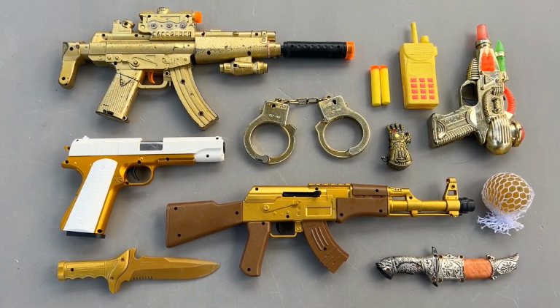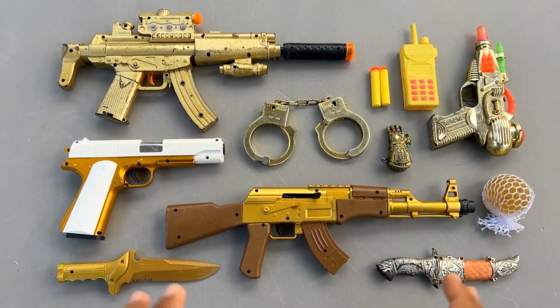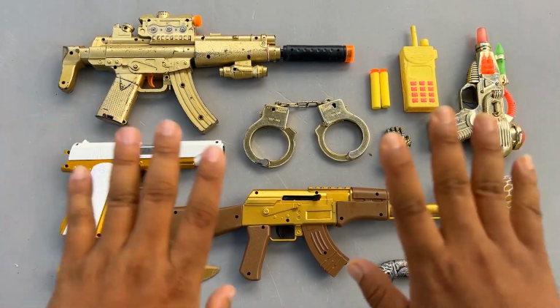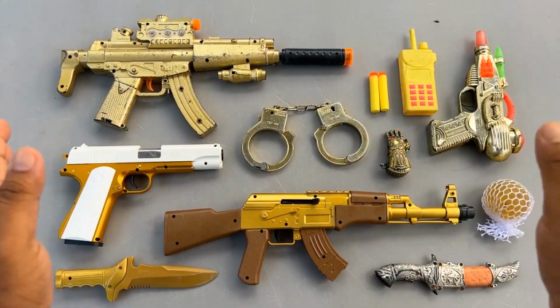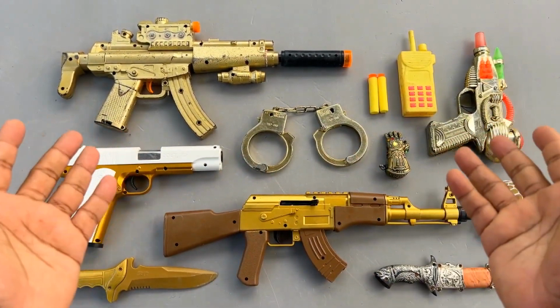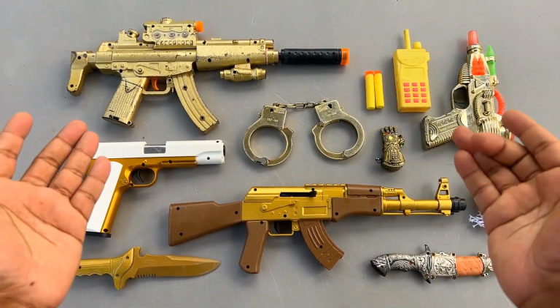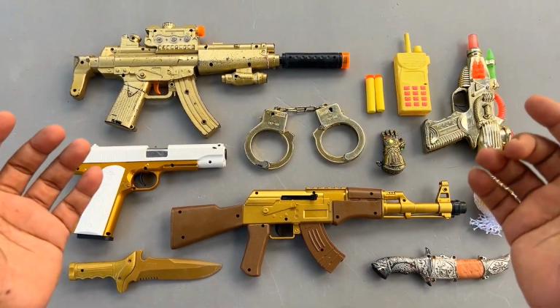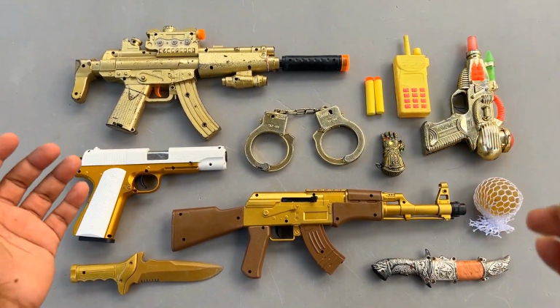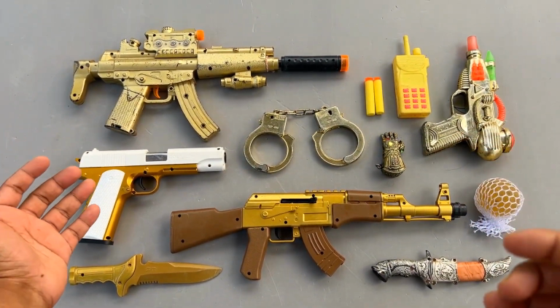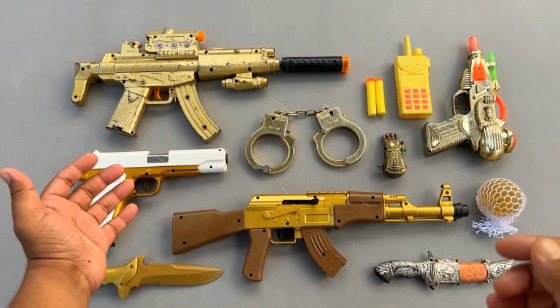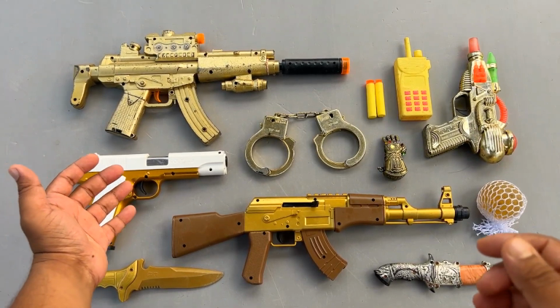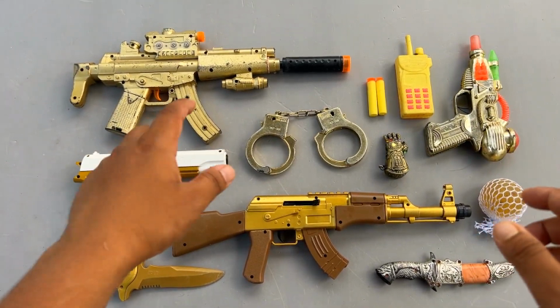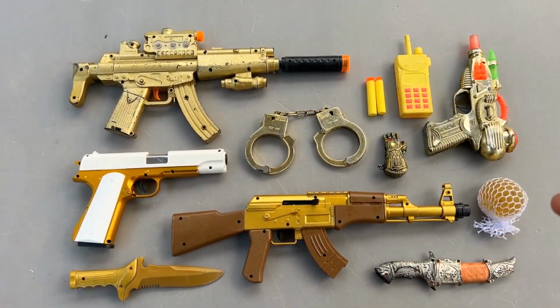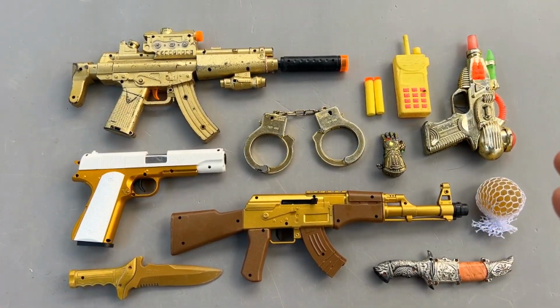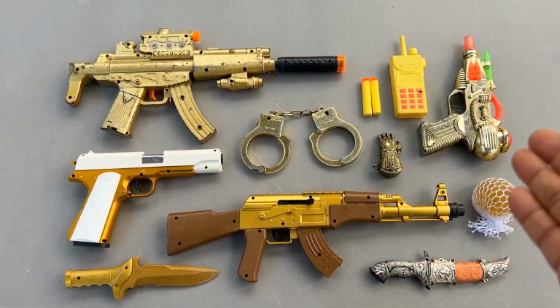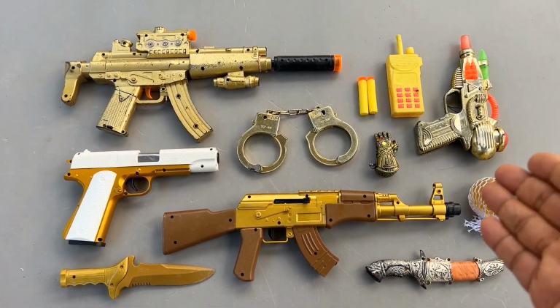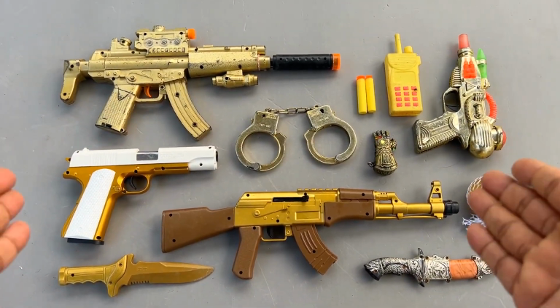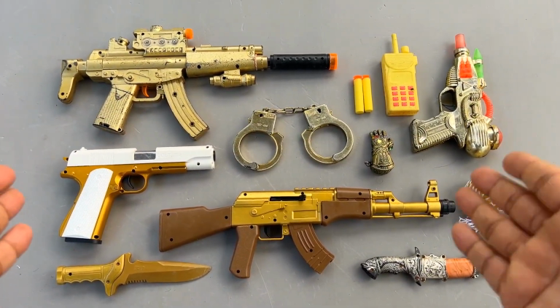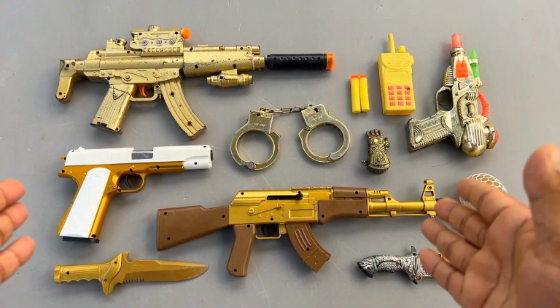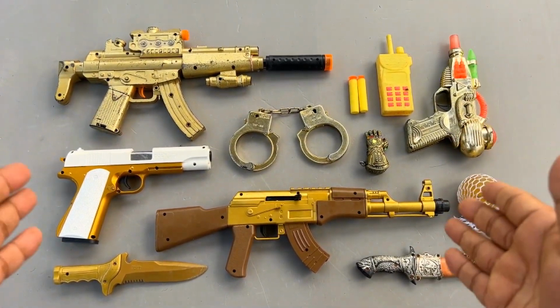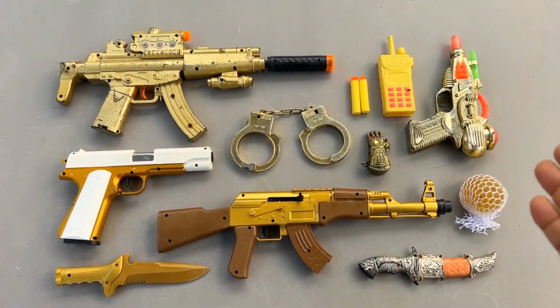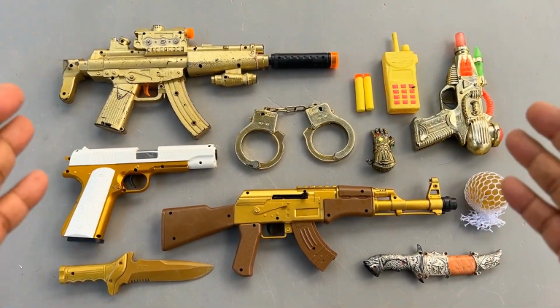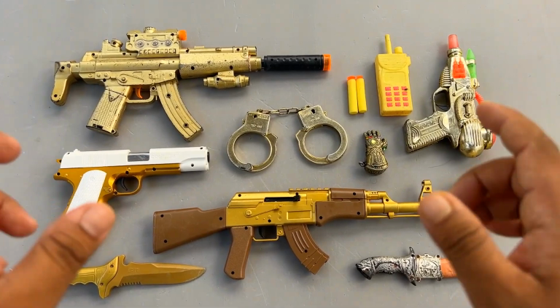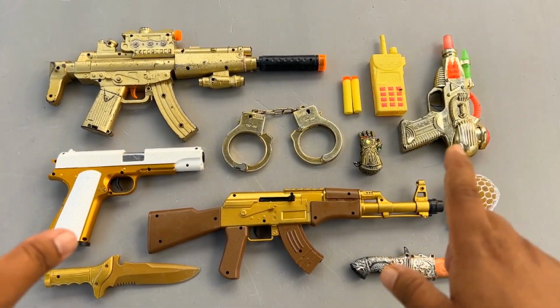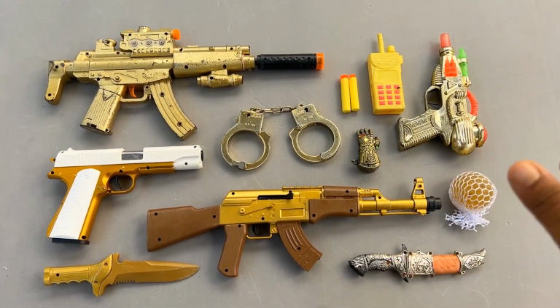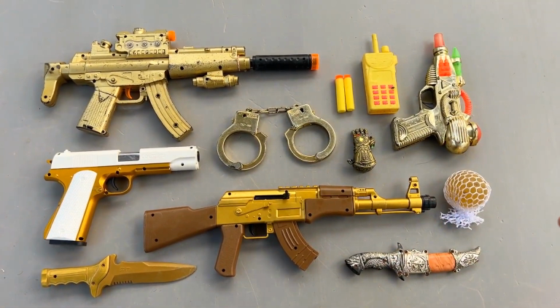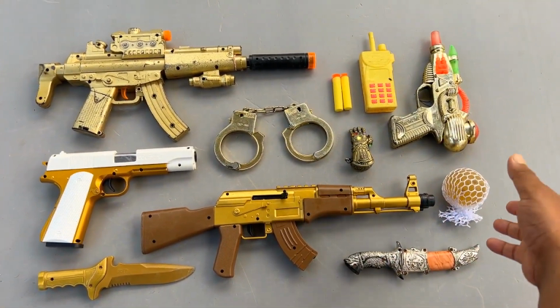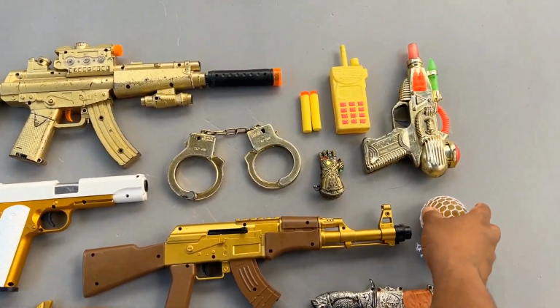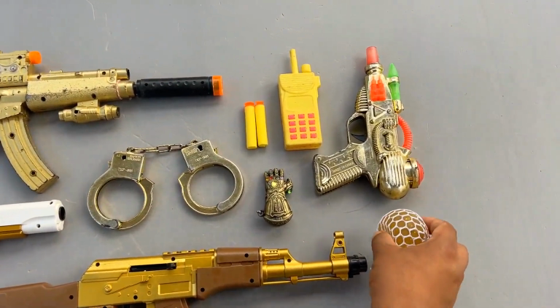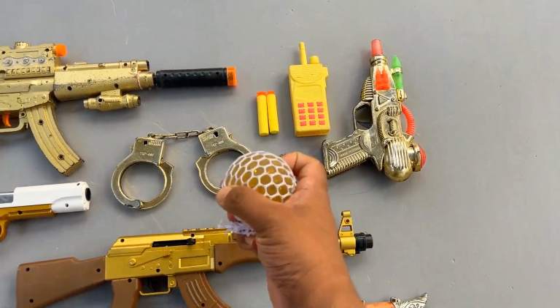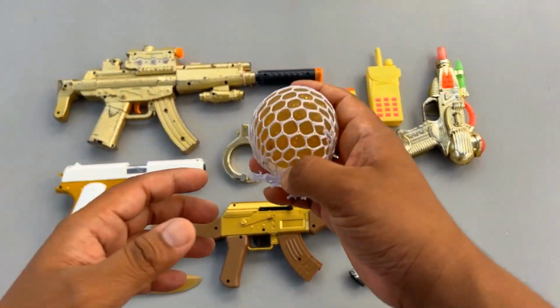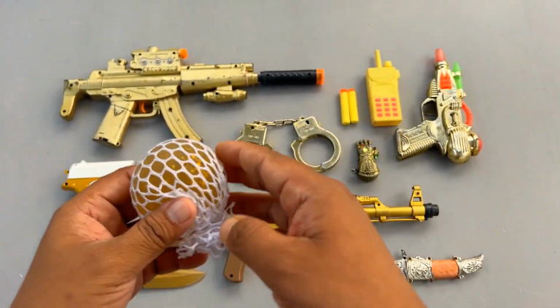Hey everybody, what's up! Welcome to my another video. In this video, look at how many chomot ka realistic toy equipments — wow! So I'm gonna start the video with this.